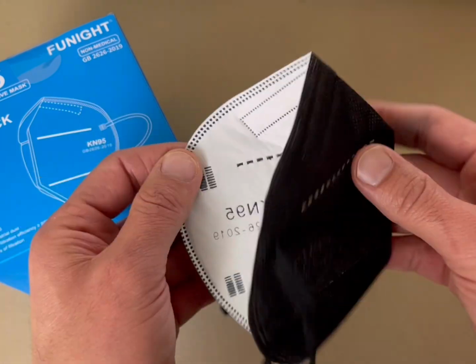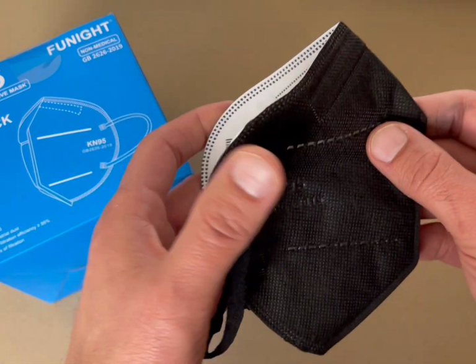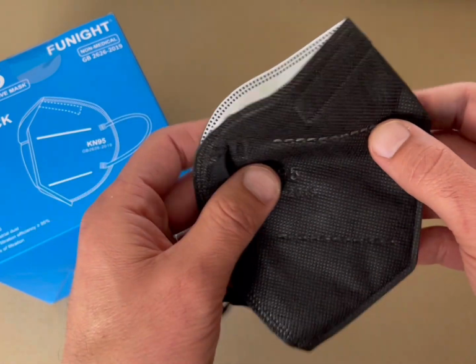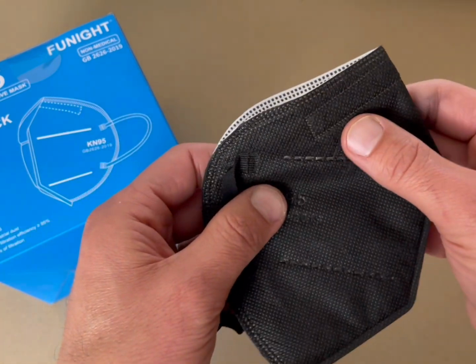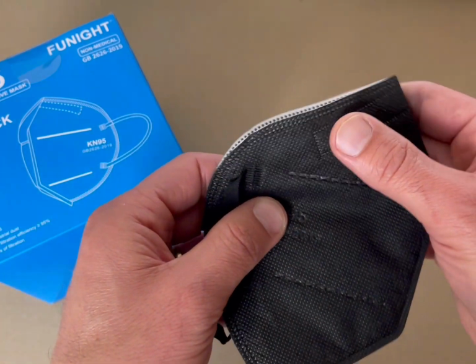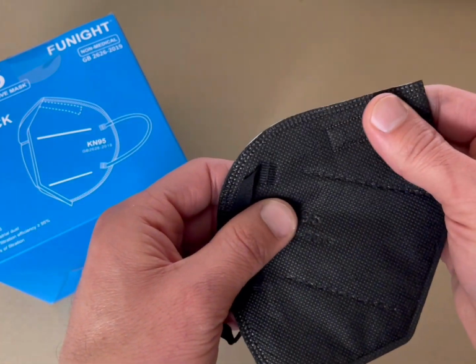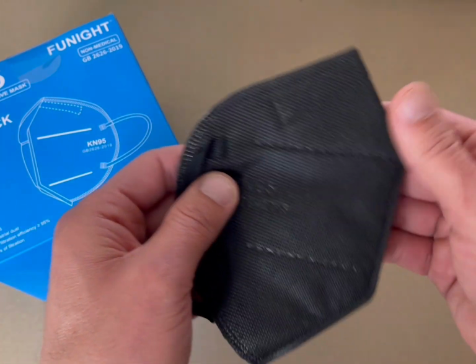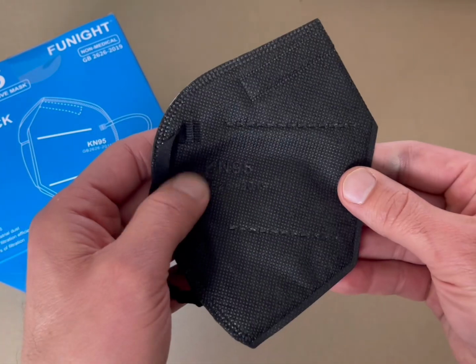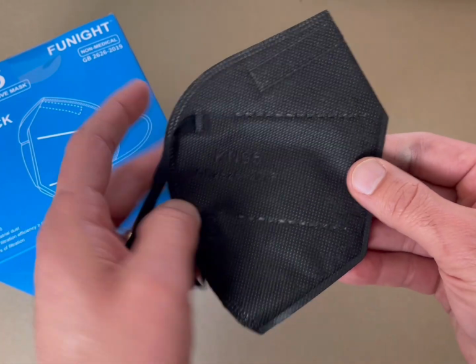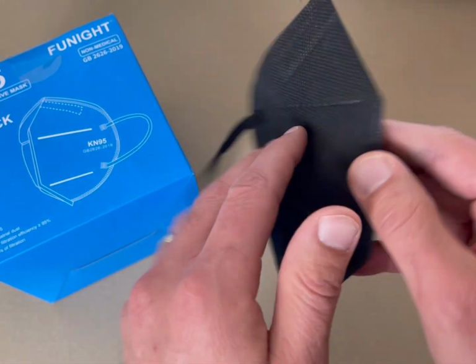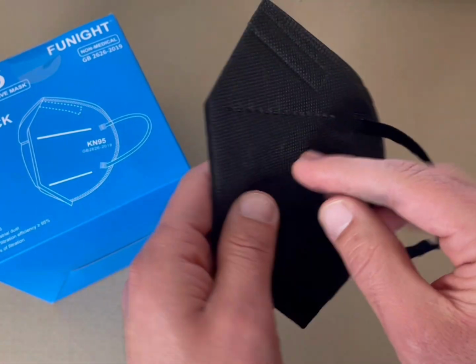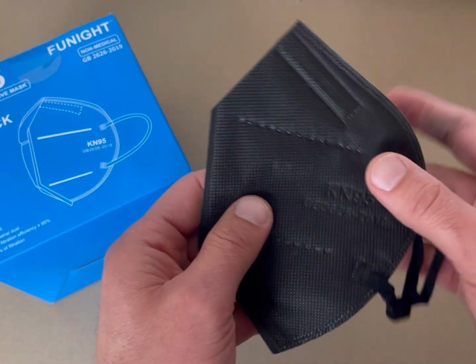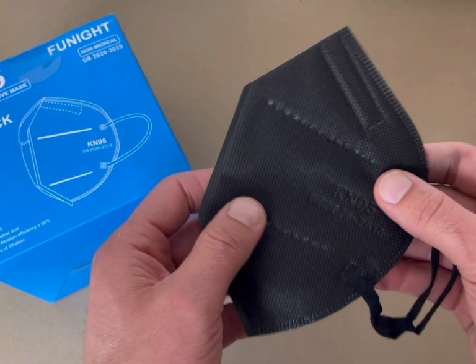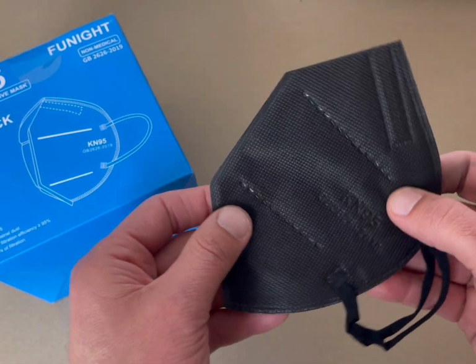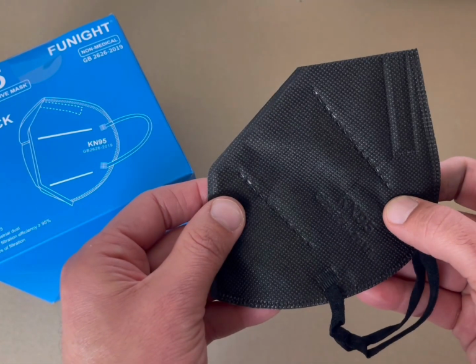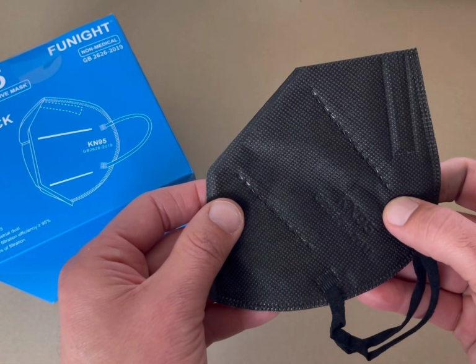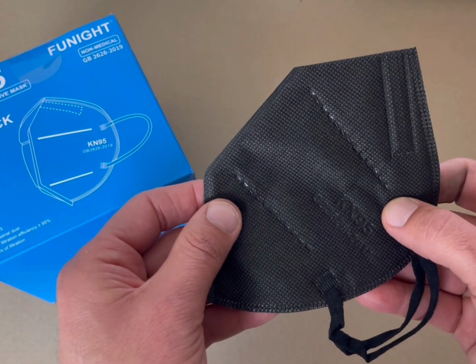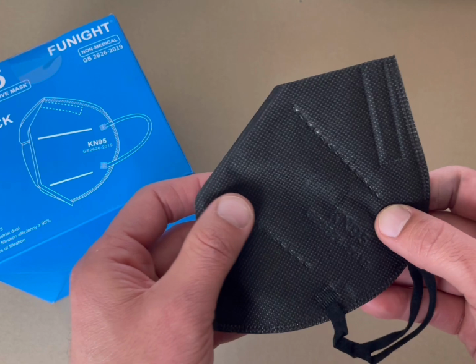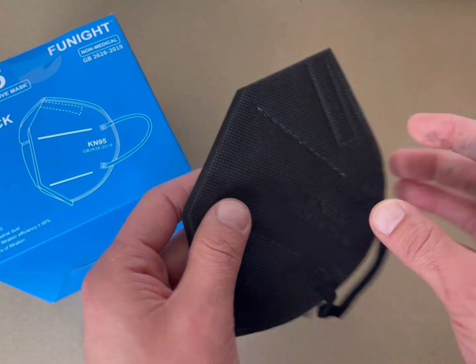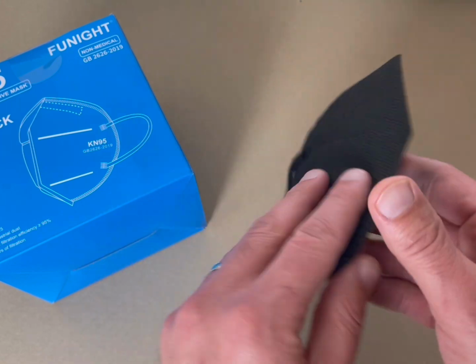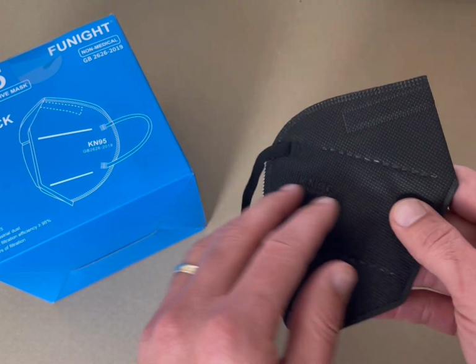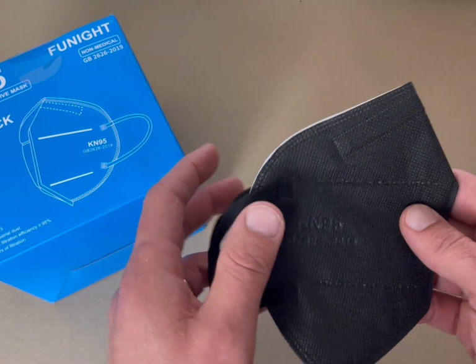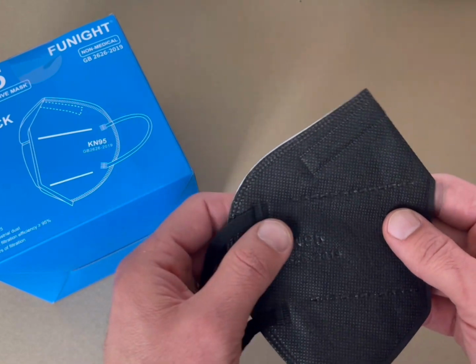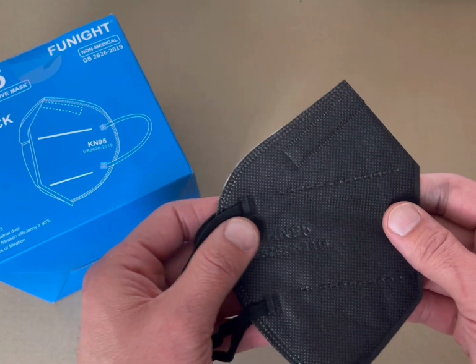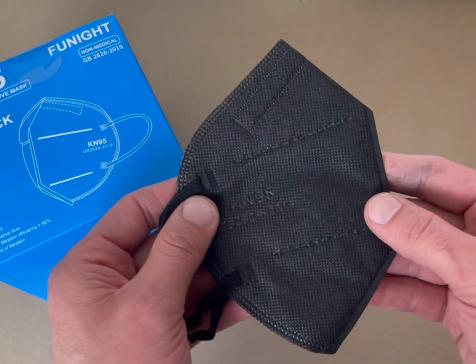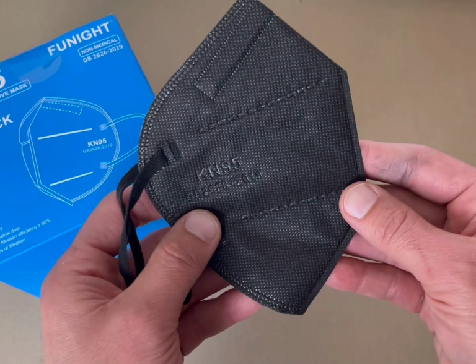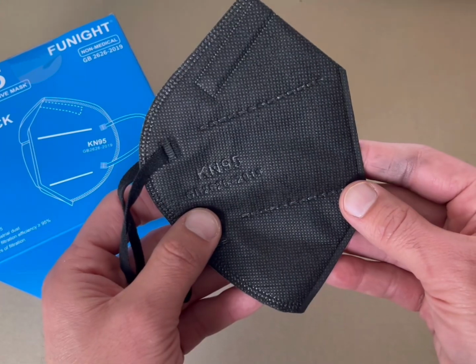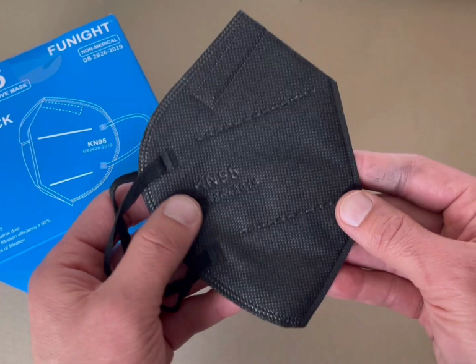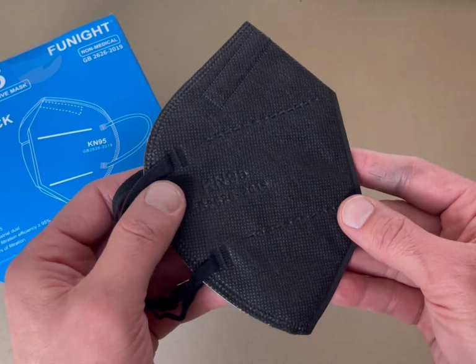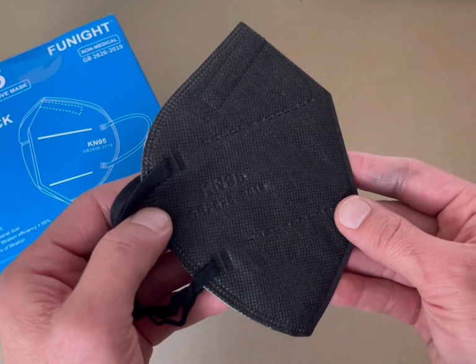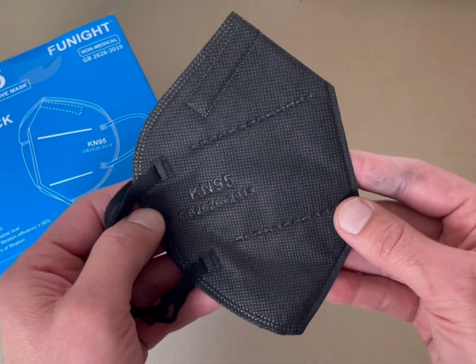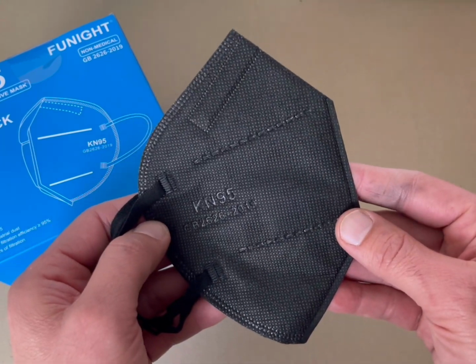Very straightforward. Effective mask. Perfect for the workplace to stay safe in a dangerous environment.